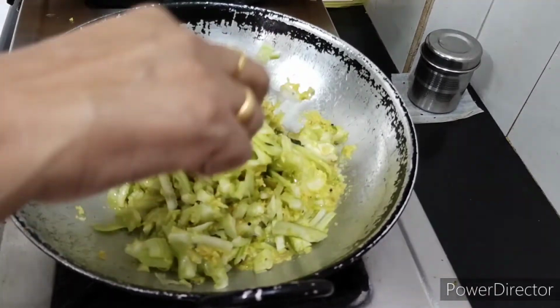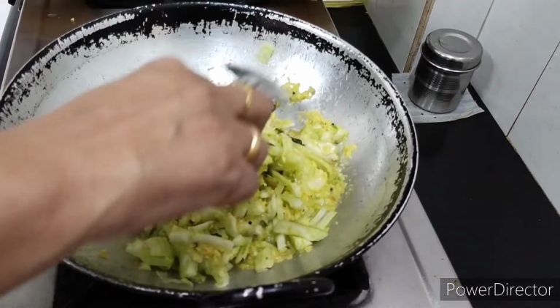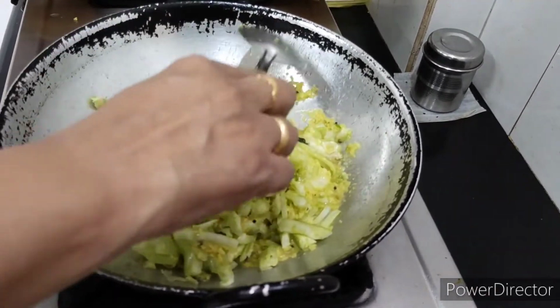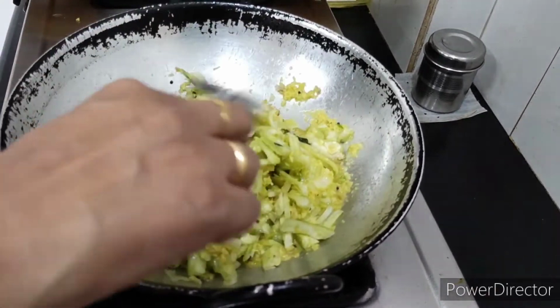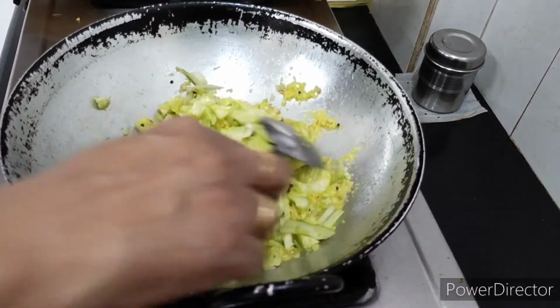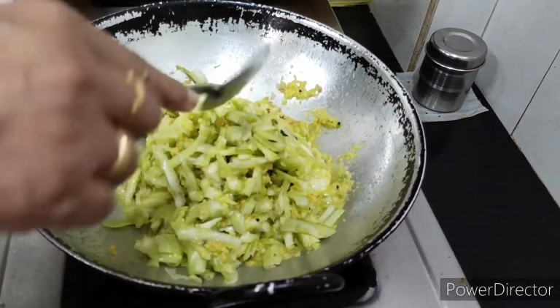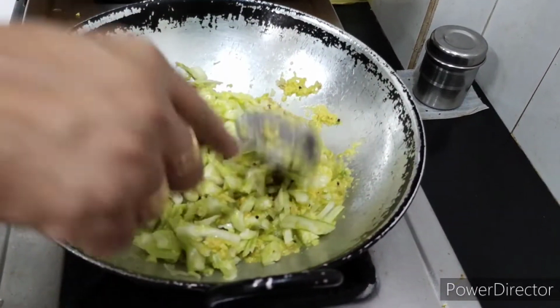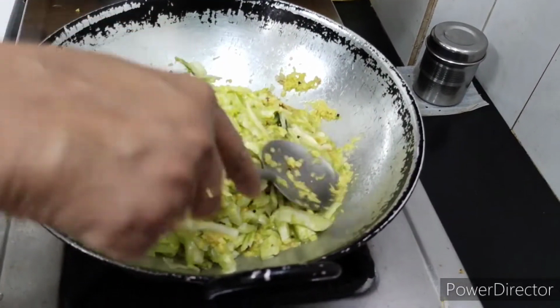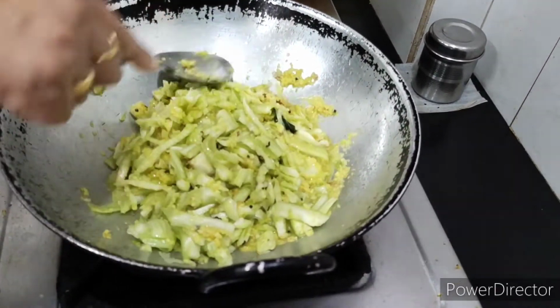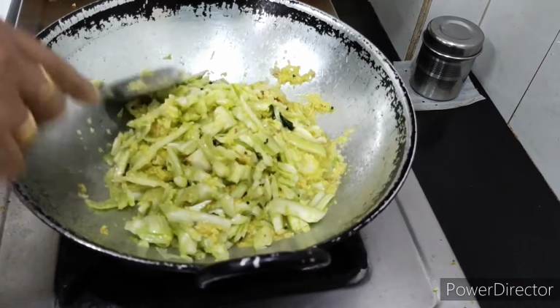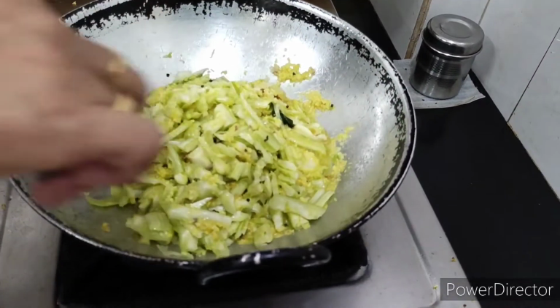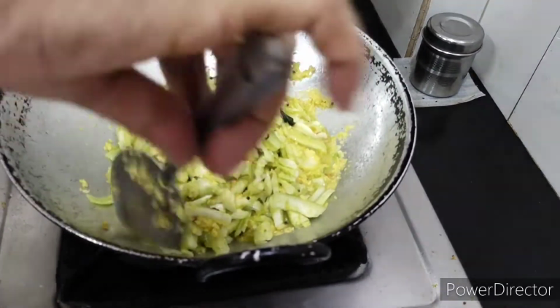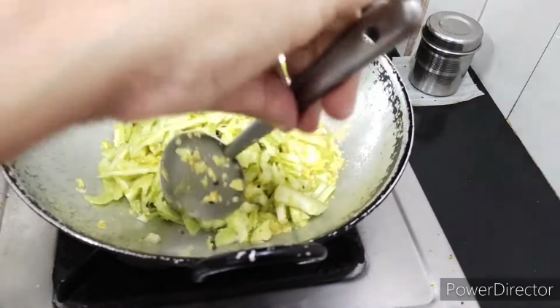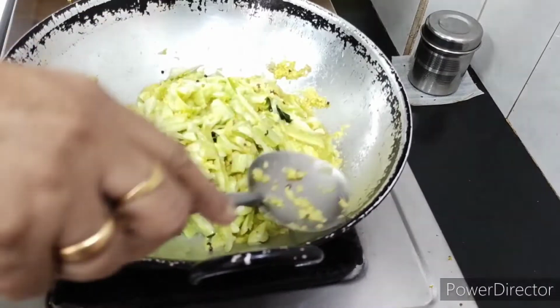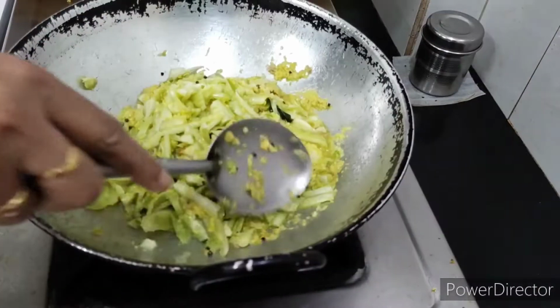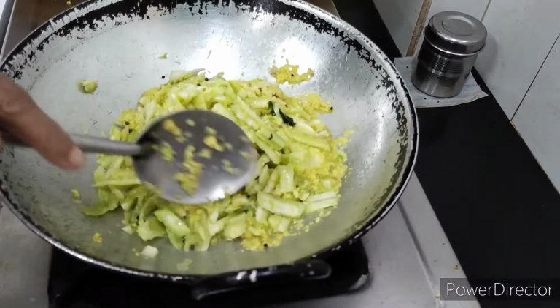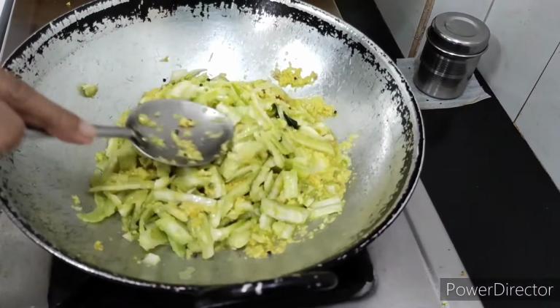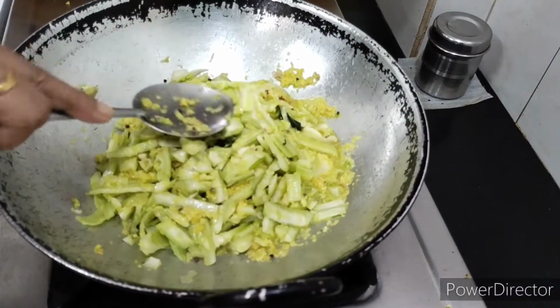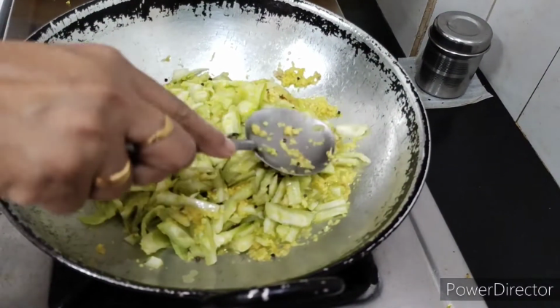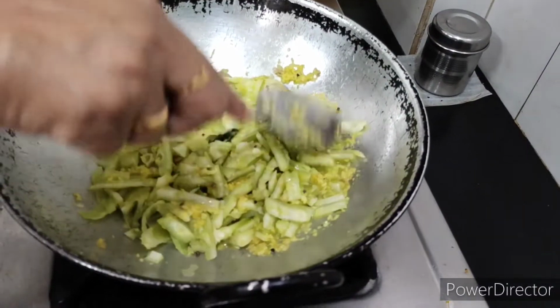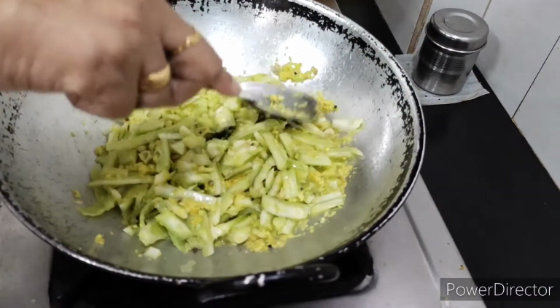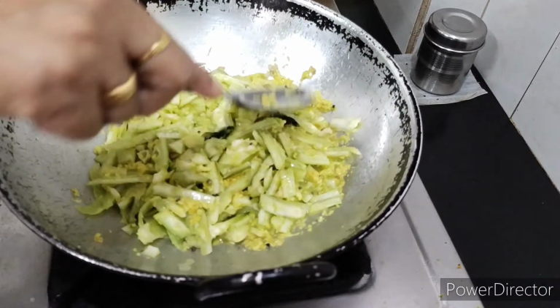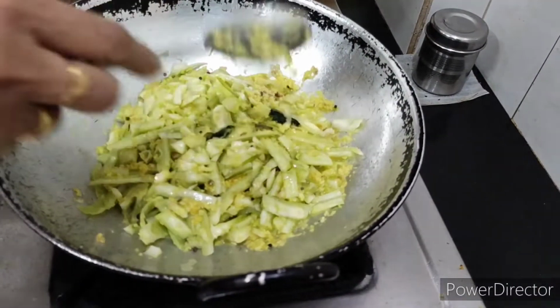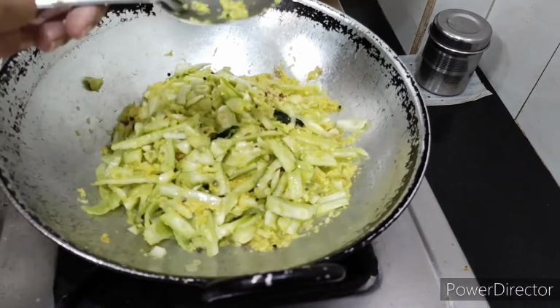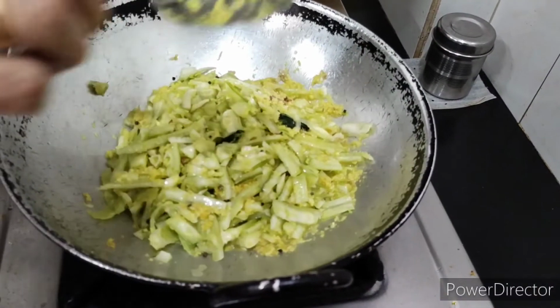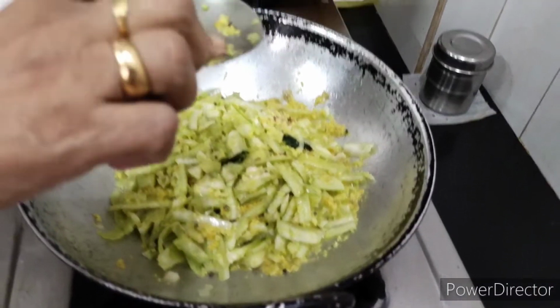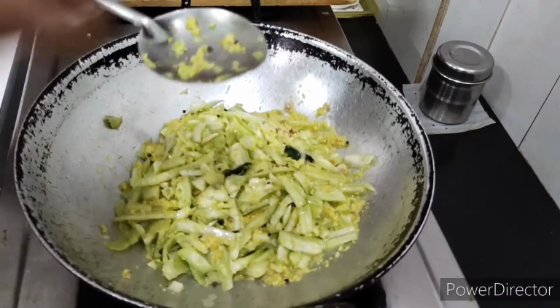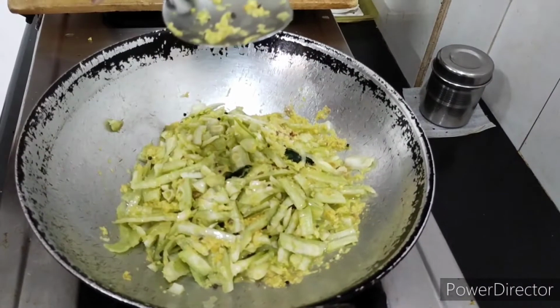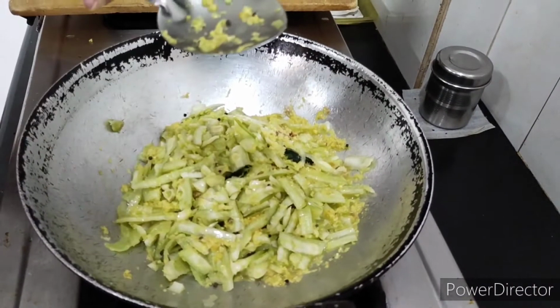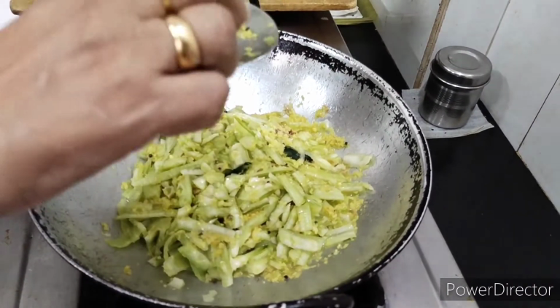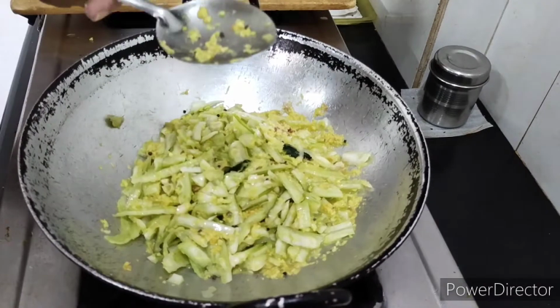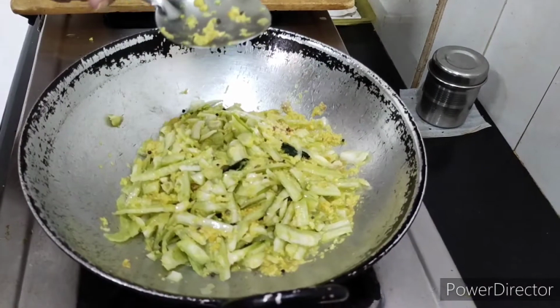We are going to make a low flame, then a high flame, then back to a low flame.